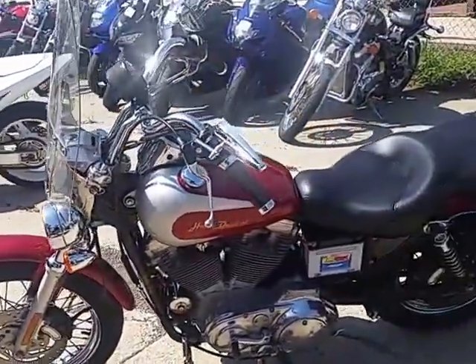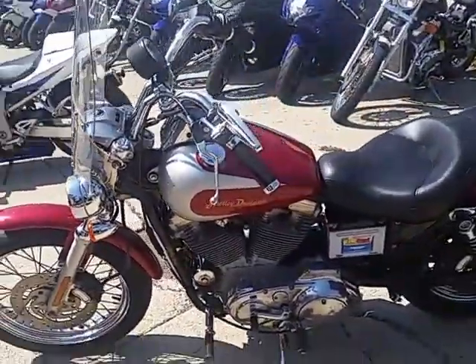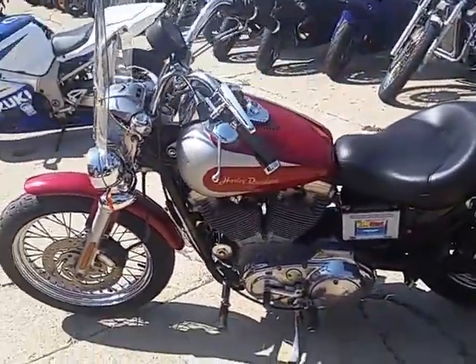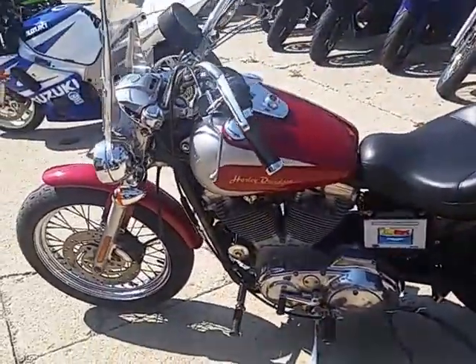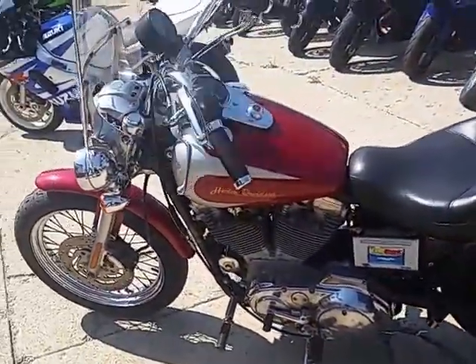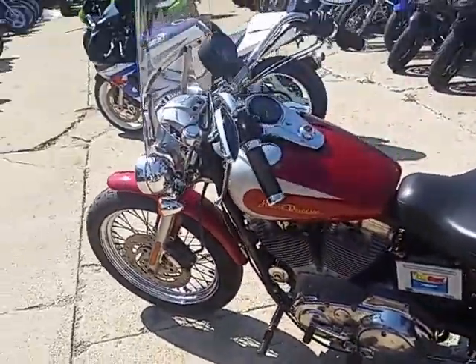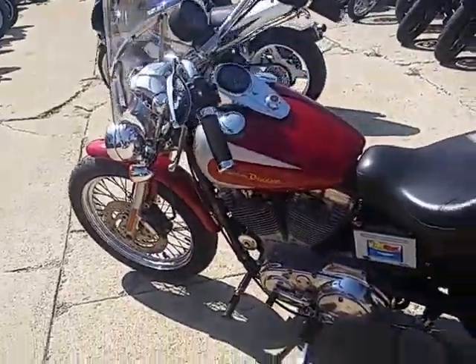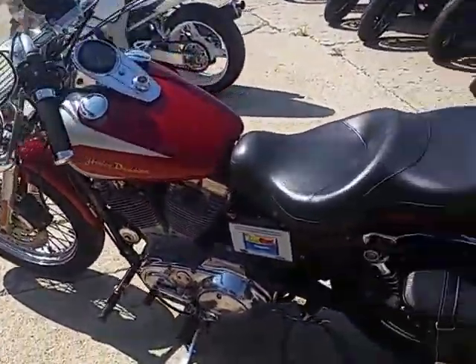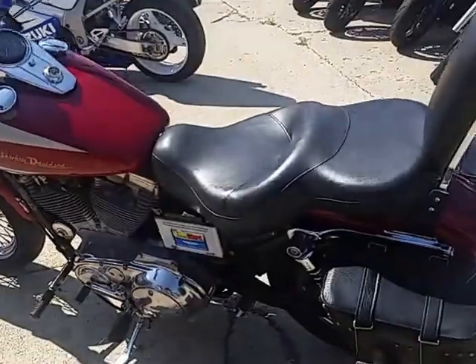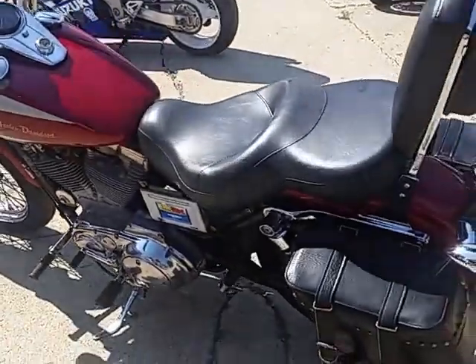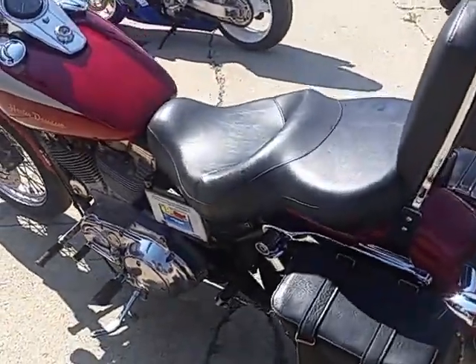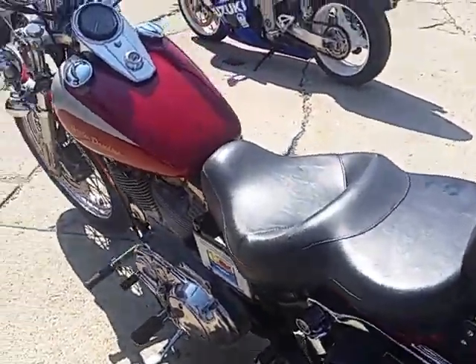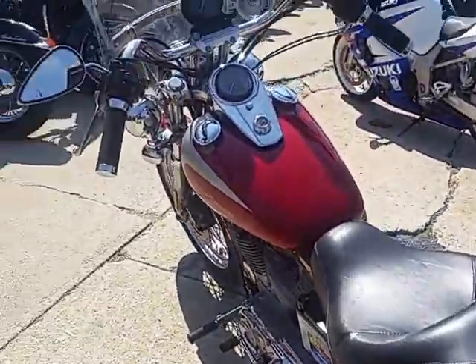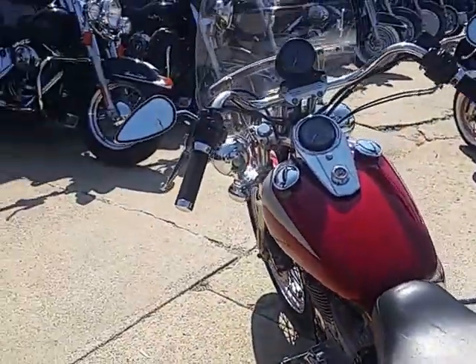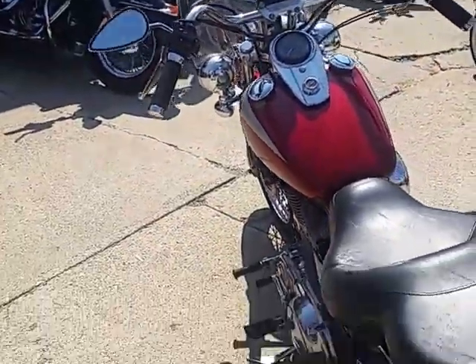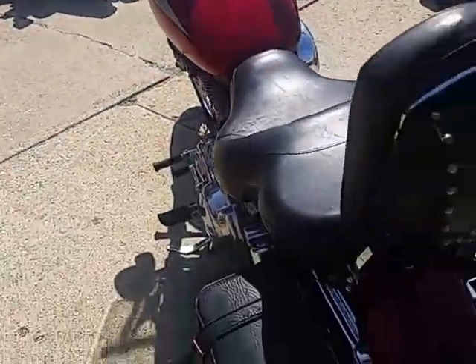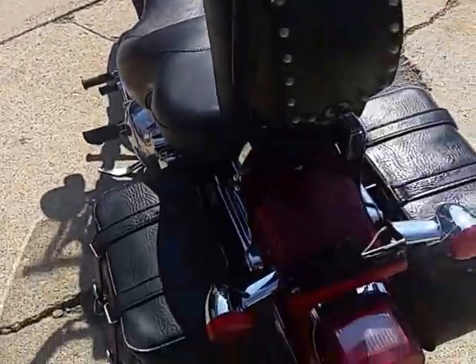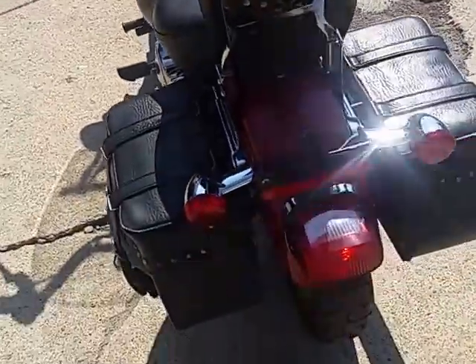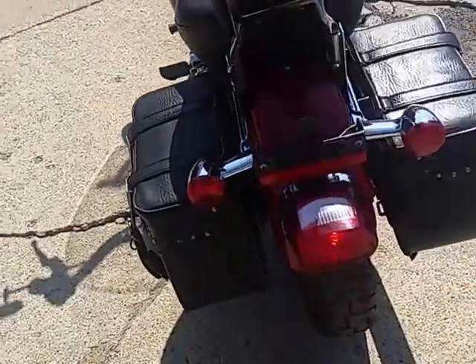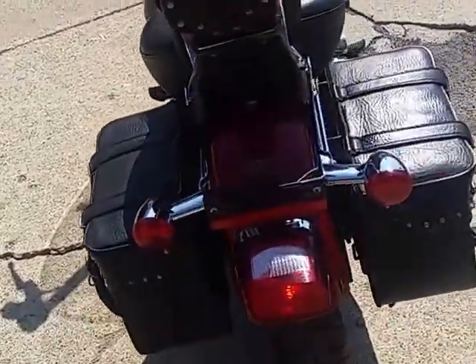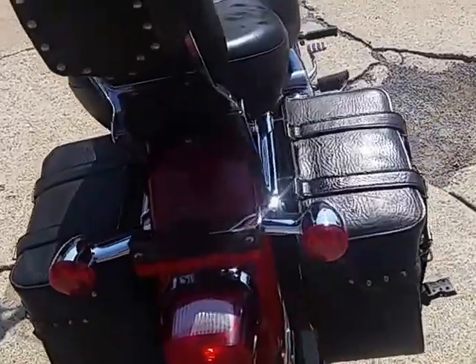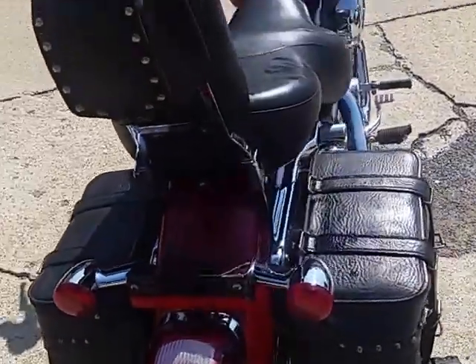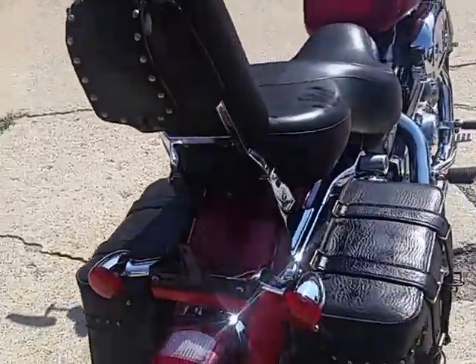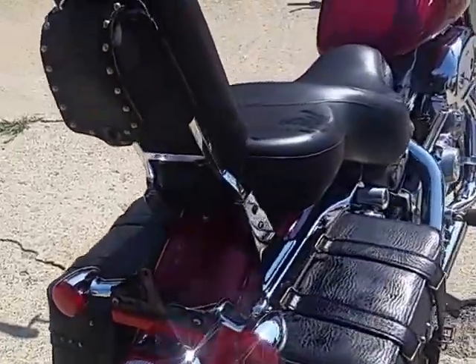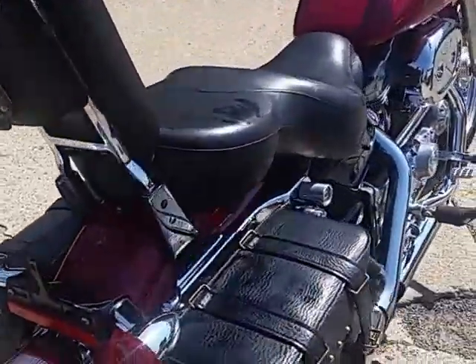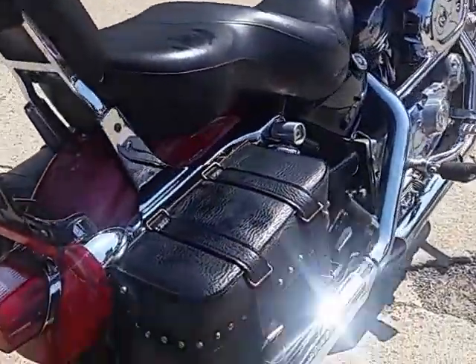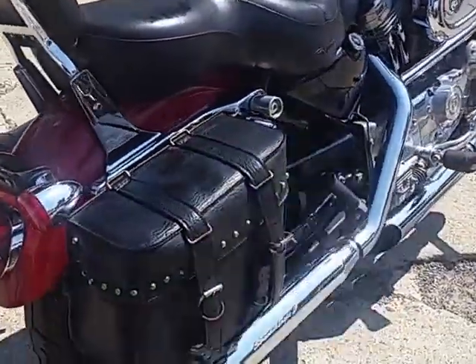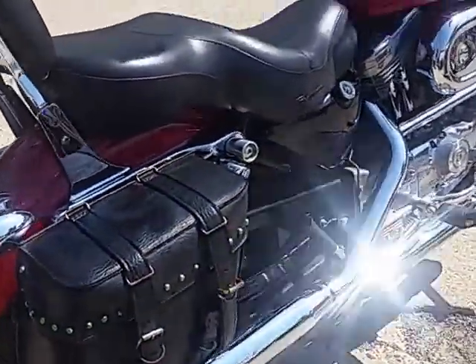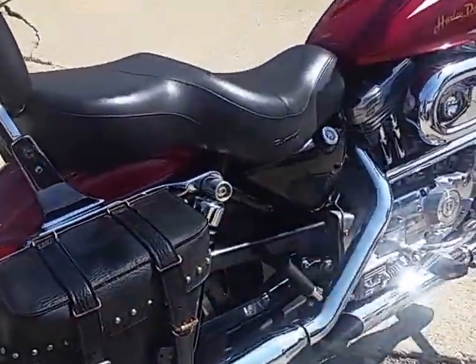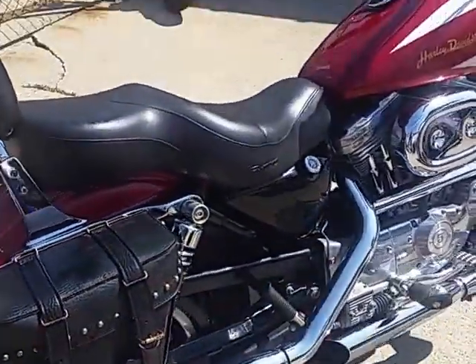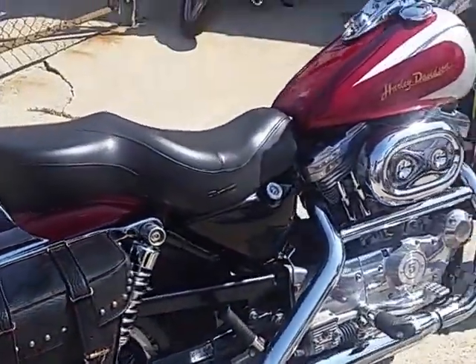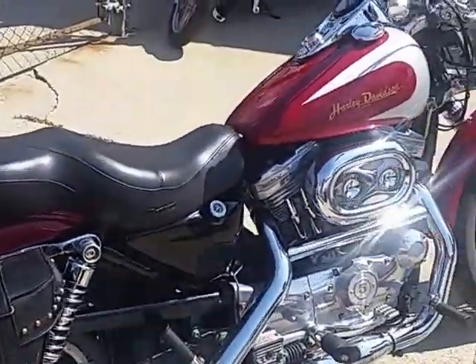We got a good one here. It's a 2002 XL 883, so it's a Sportster. It's a real classic, man. This thing's loaded up with all the extras — it's got a detachable windshield, saddlebag, Screaming Eagle exhaust, and it sounds good. It's got spoke wheels and the tires are in great shape.